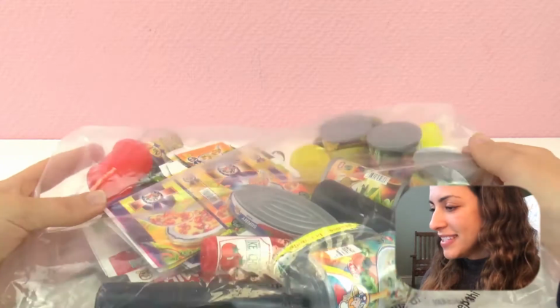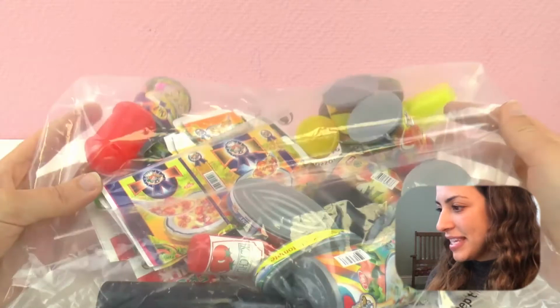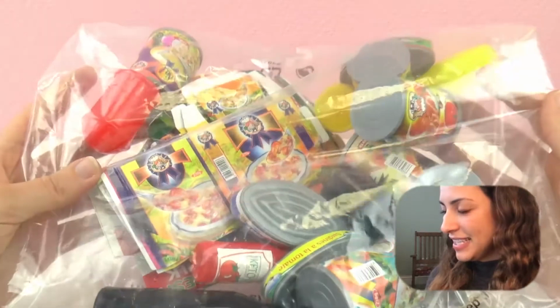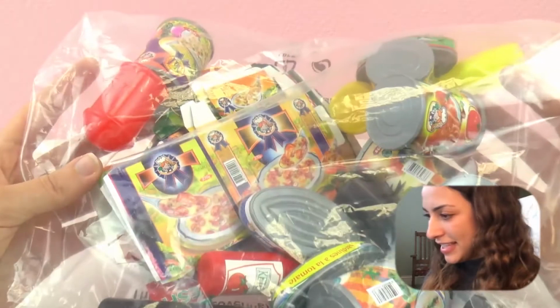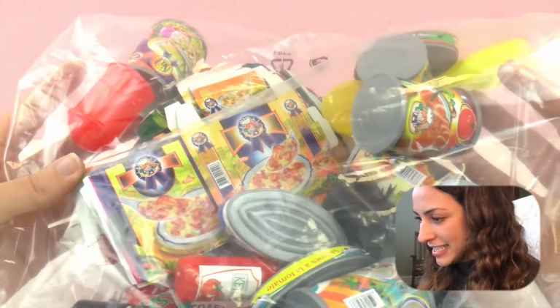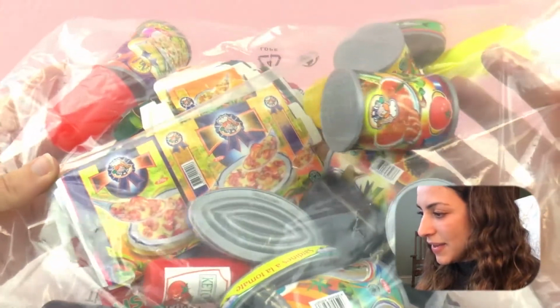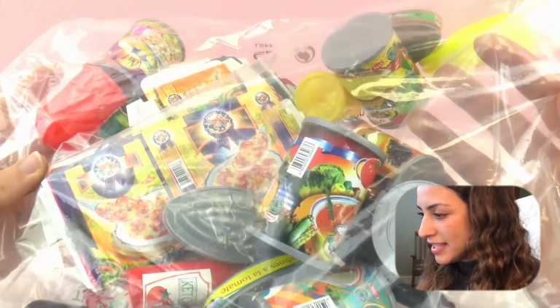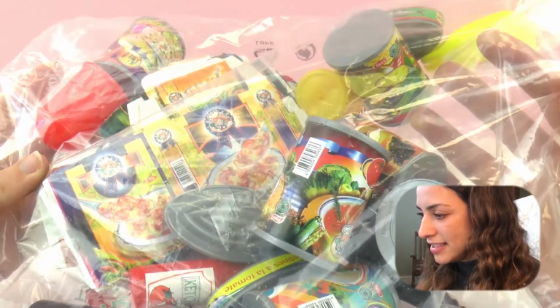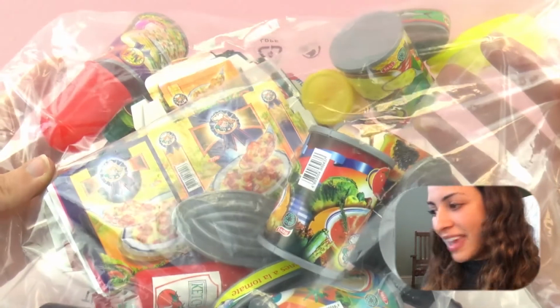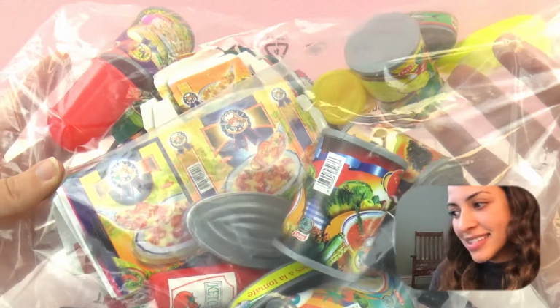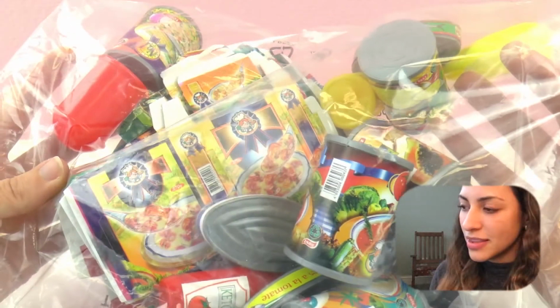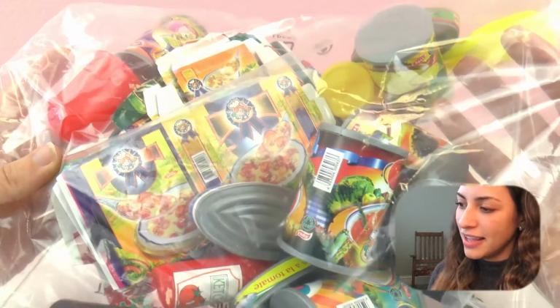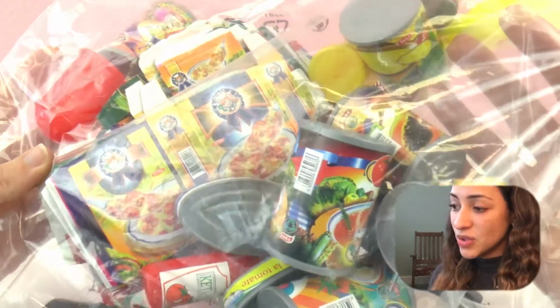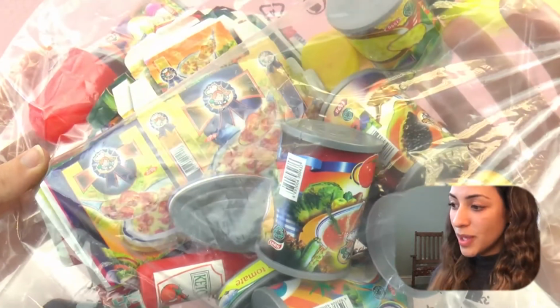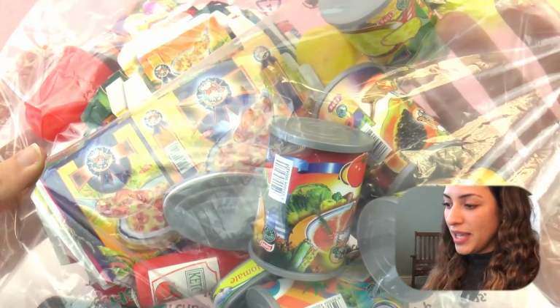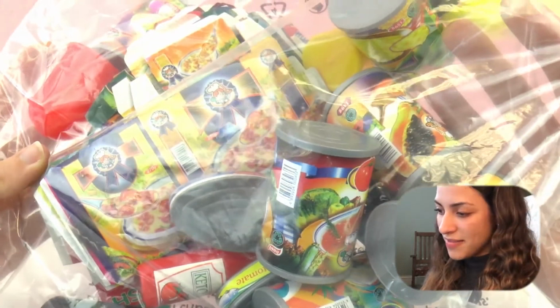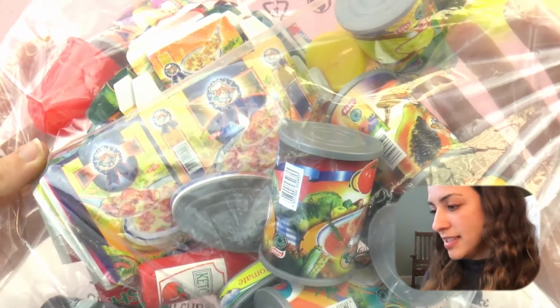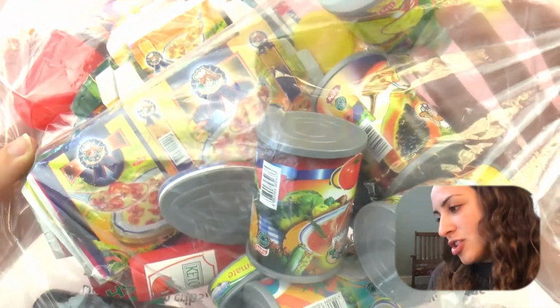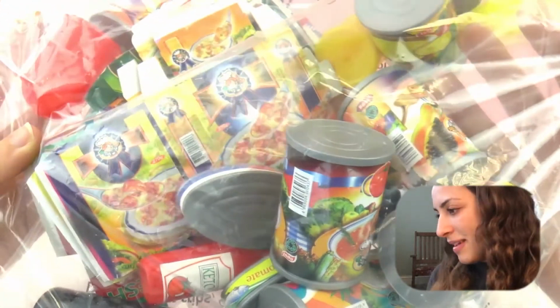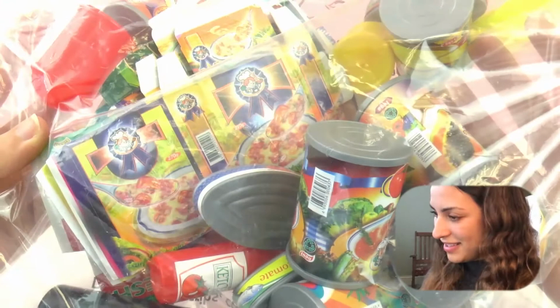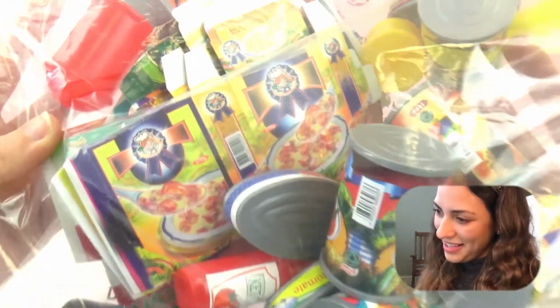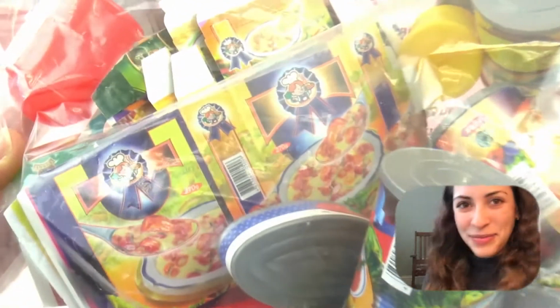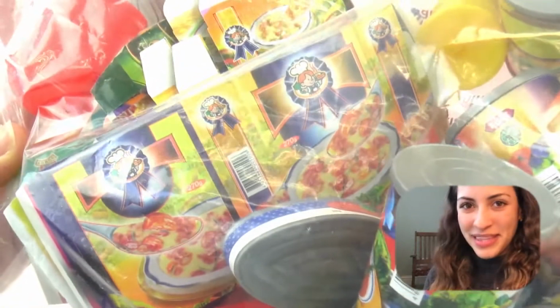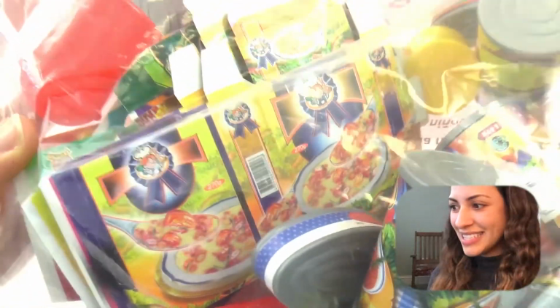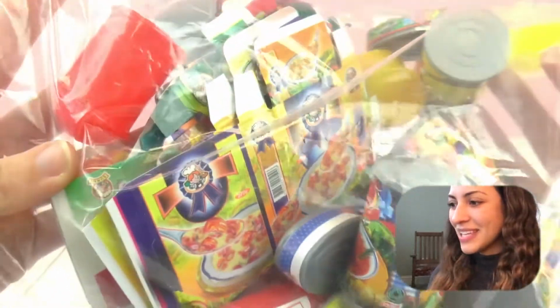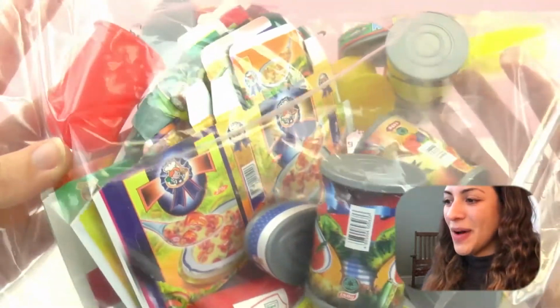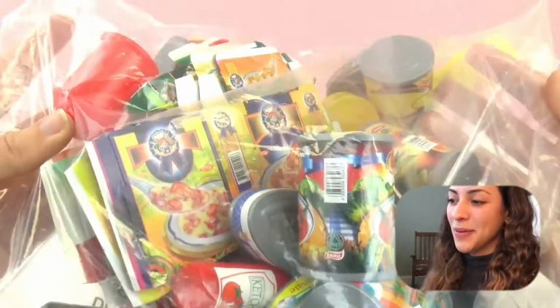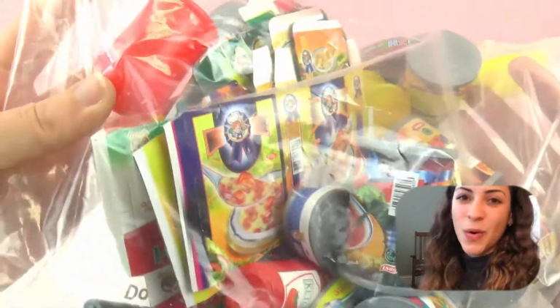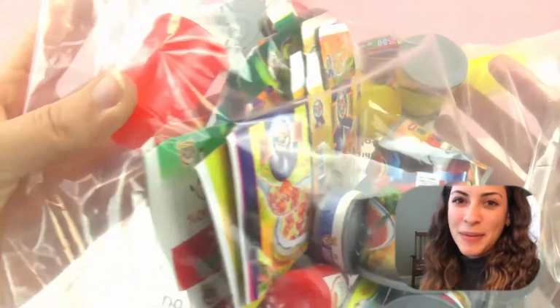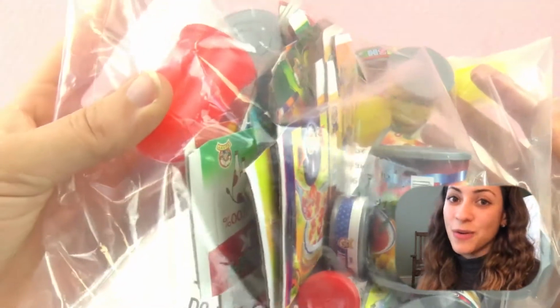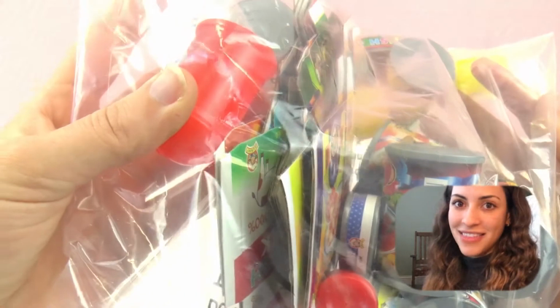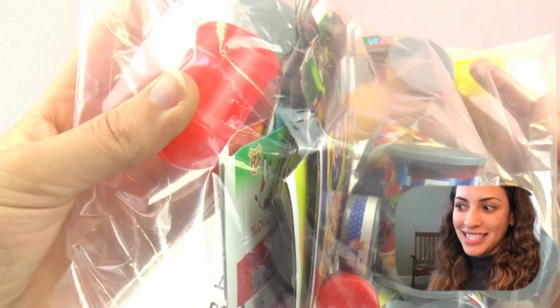So here we can see a lot of things. We can see some cans that have soup, we have ketchup, and a lot of really cool things. I'm going to open this bag and show you everything that is inside.